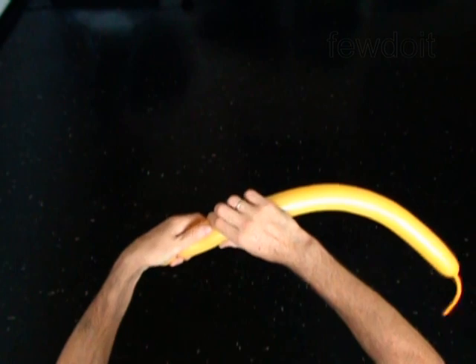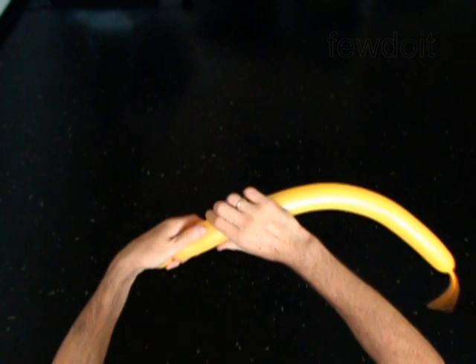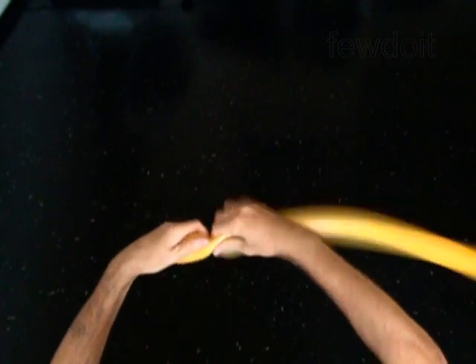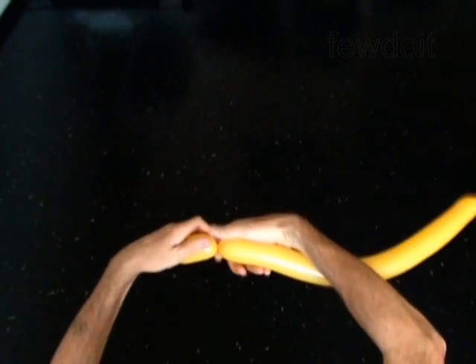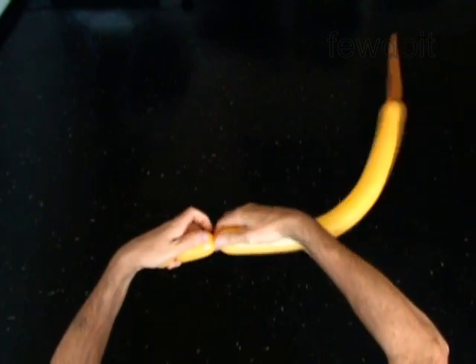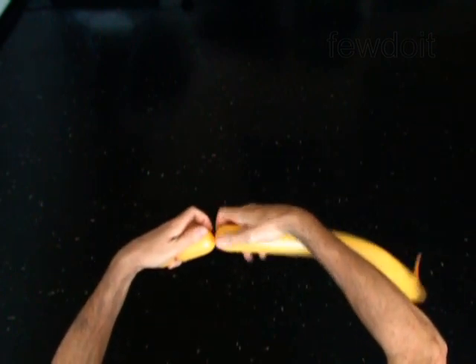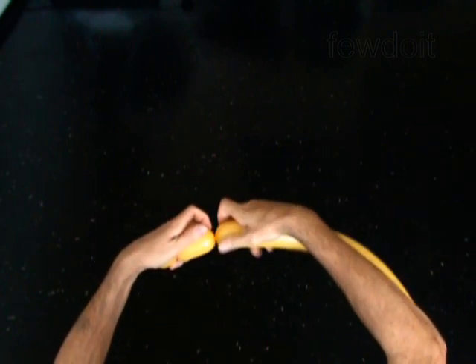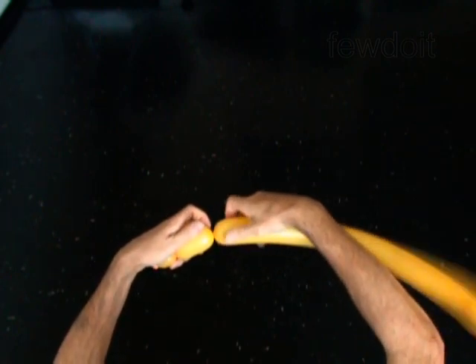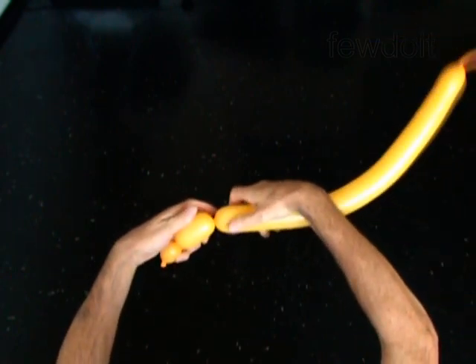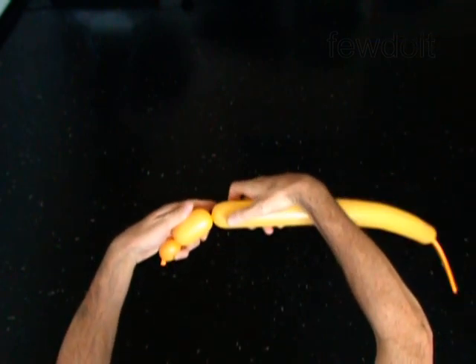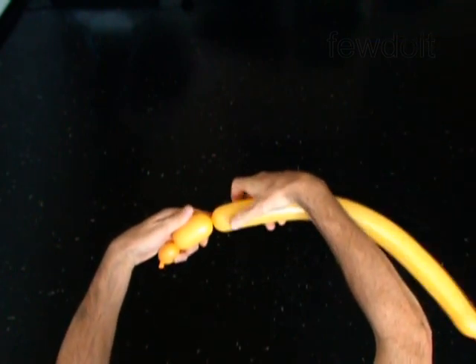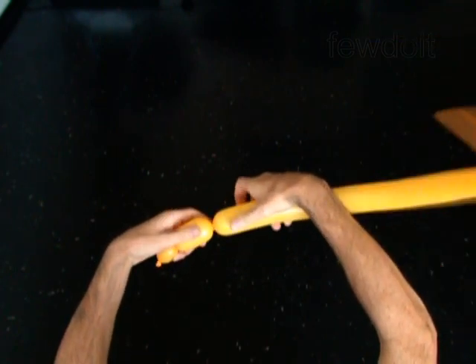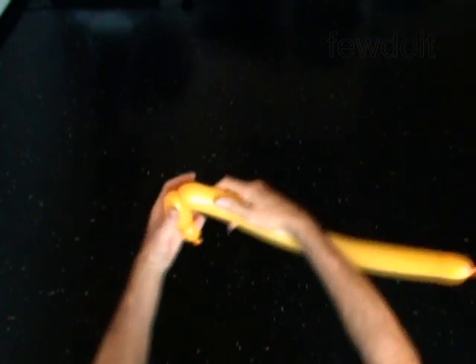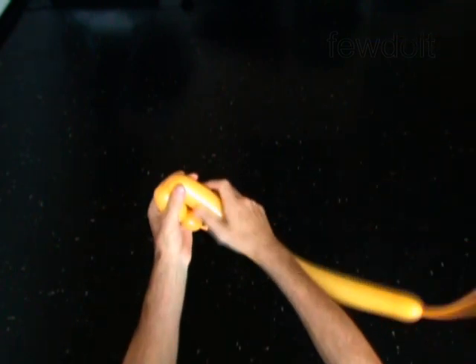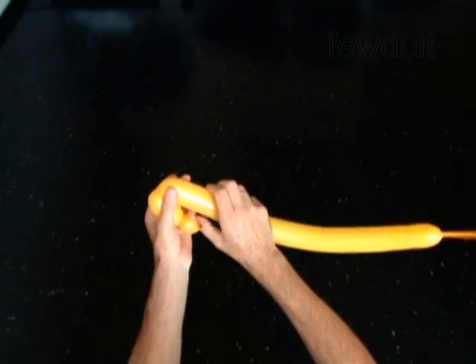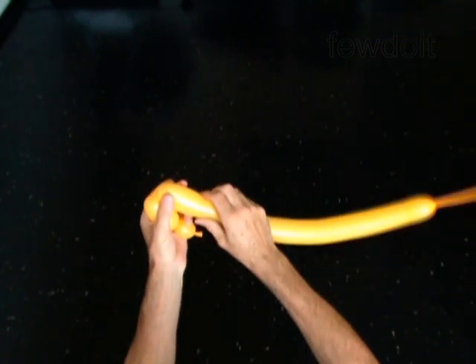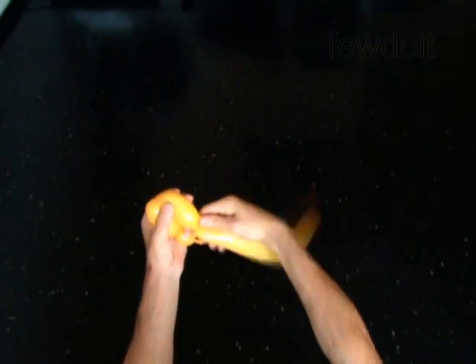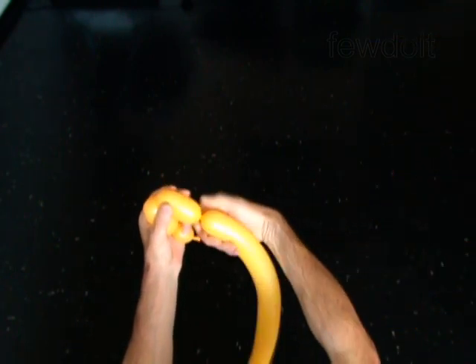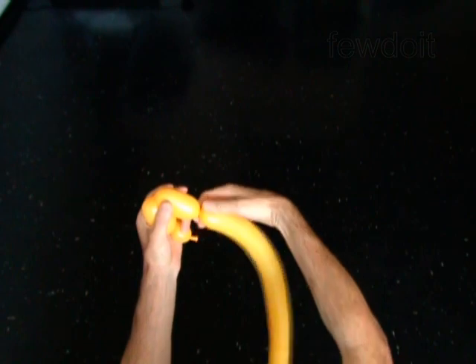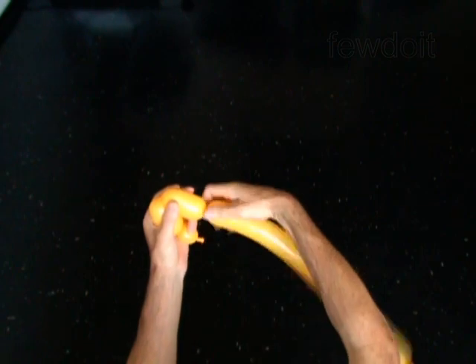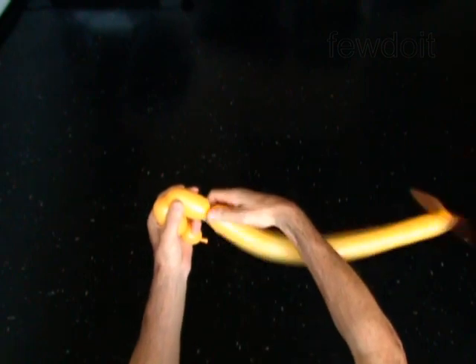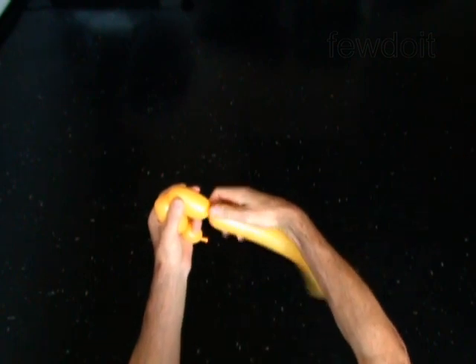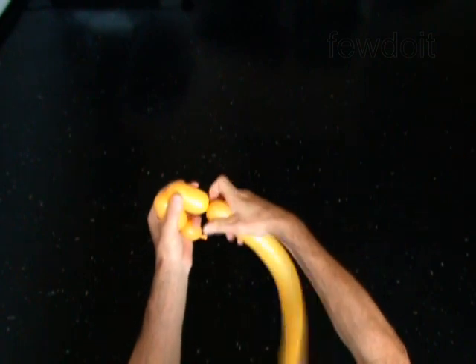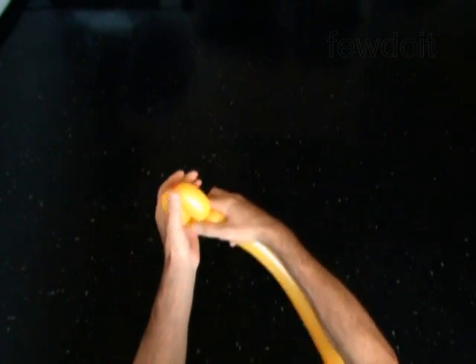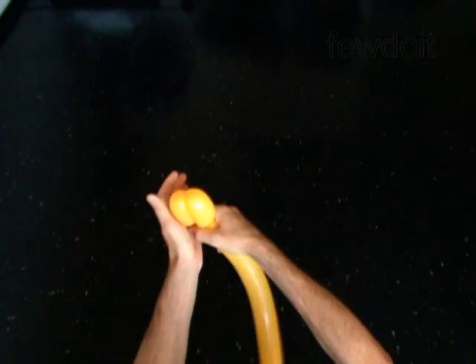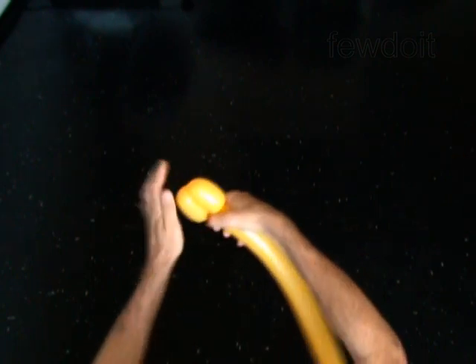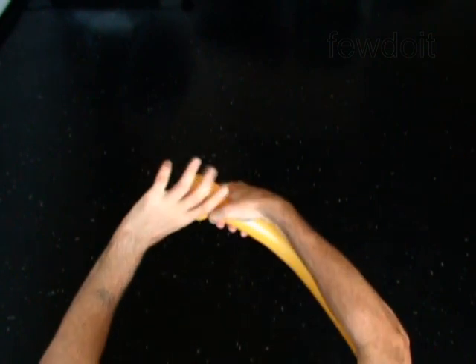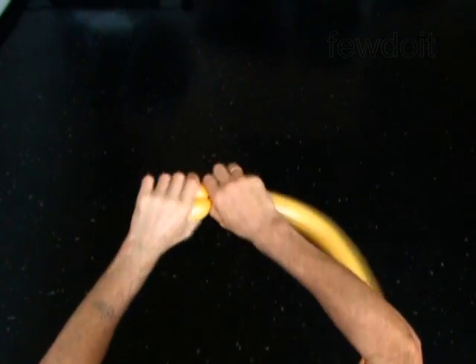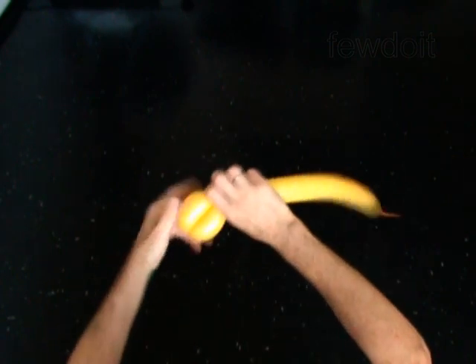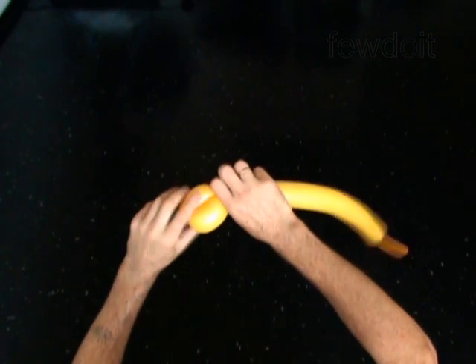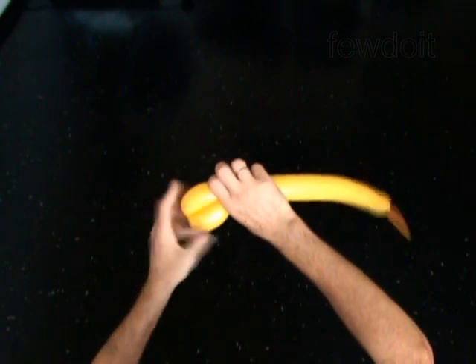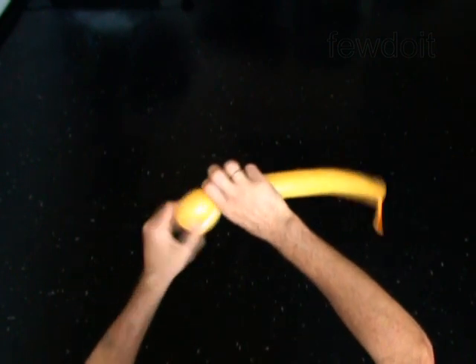Twist the second 3-inch bubble. Twist the third 3-inch bubble. Lock both ends of the chain of the last two bubbles in one lock twist.